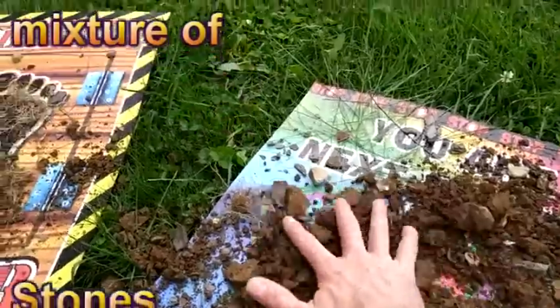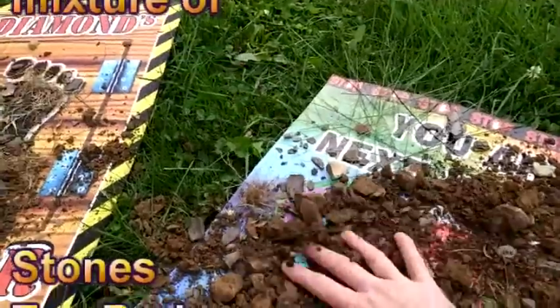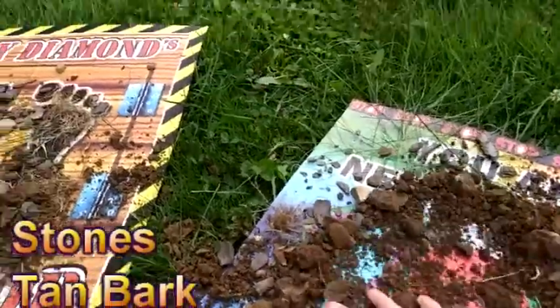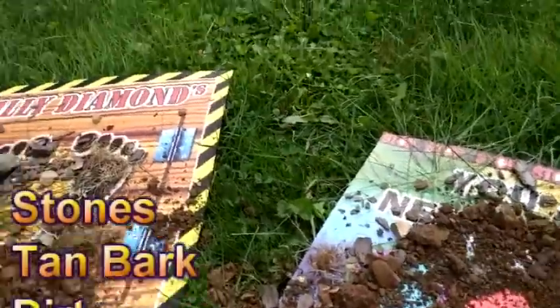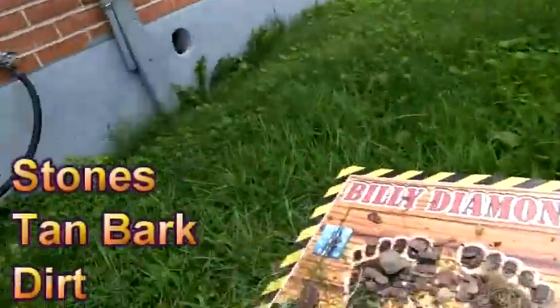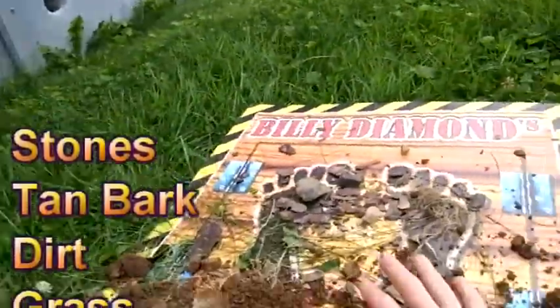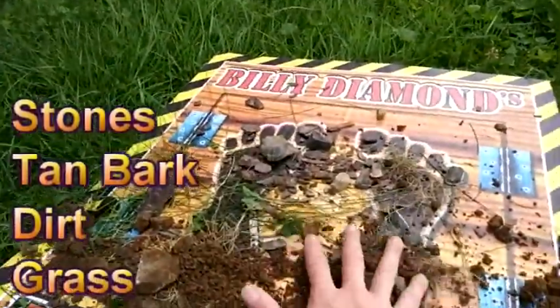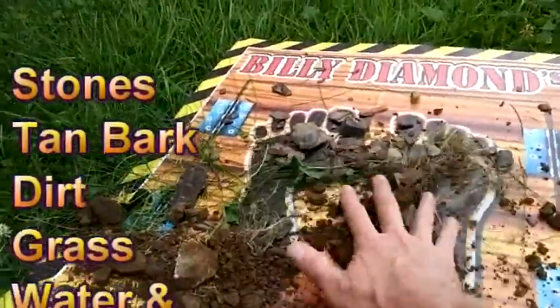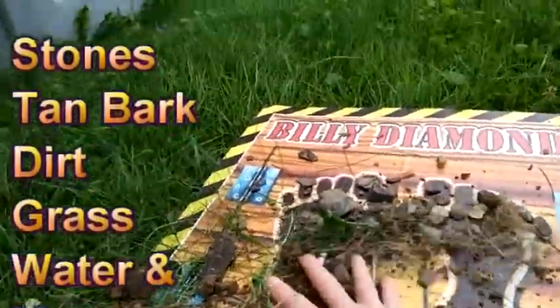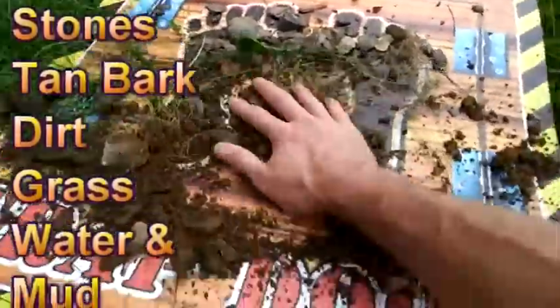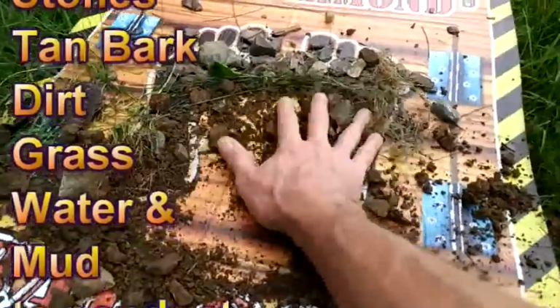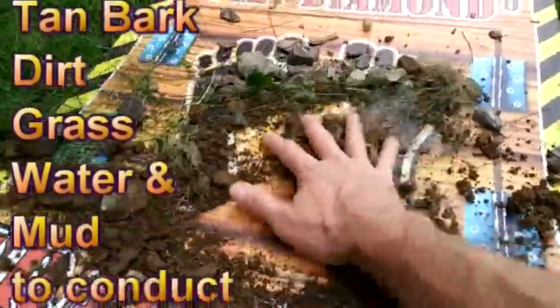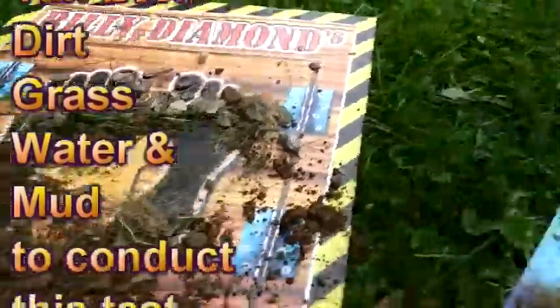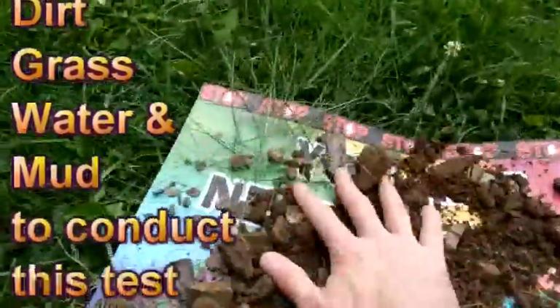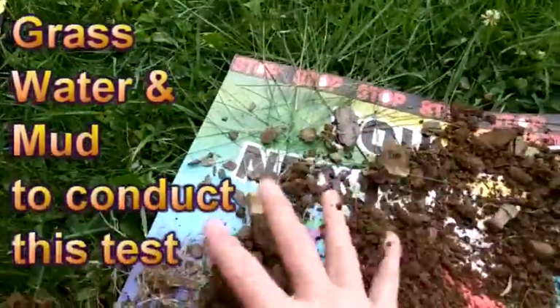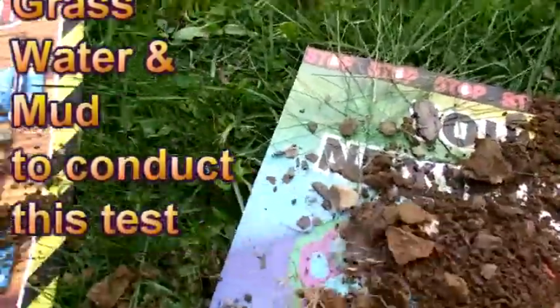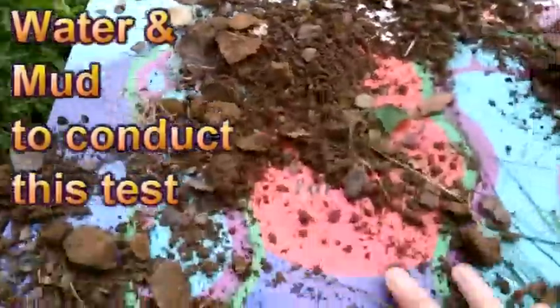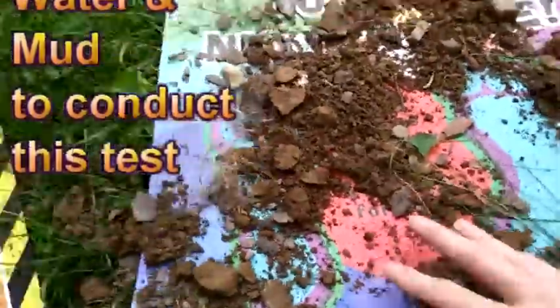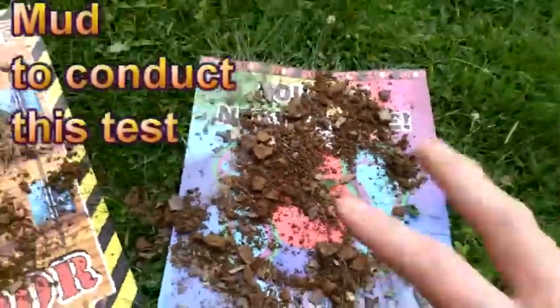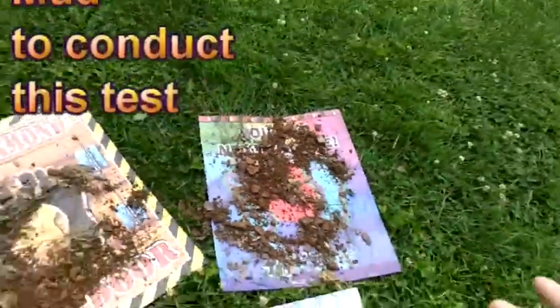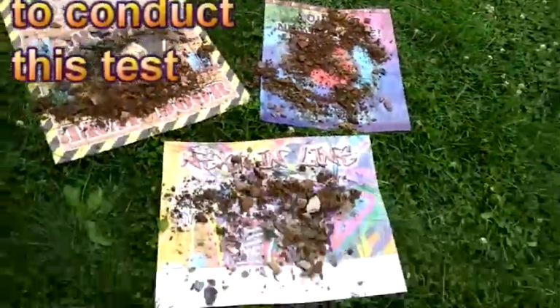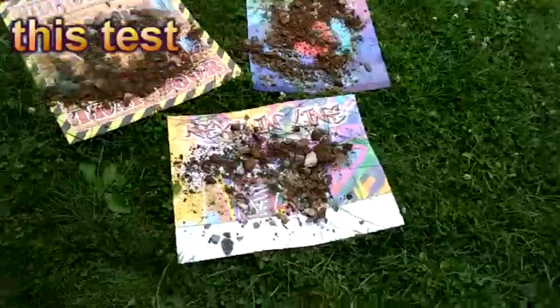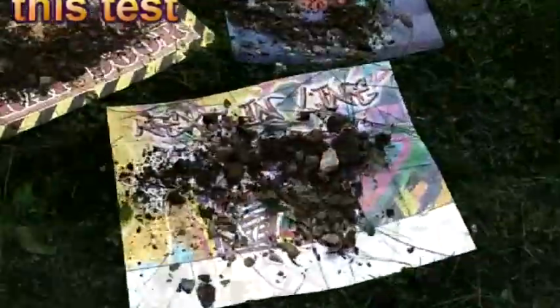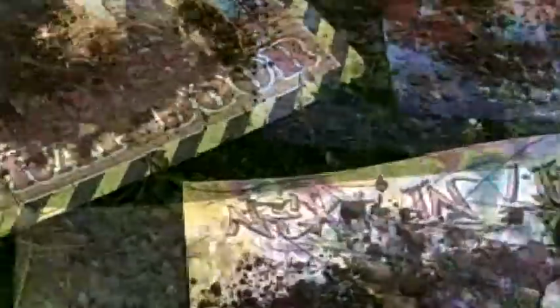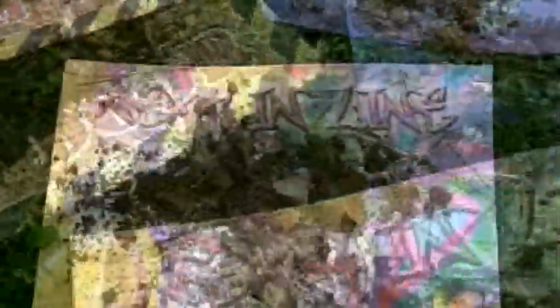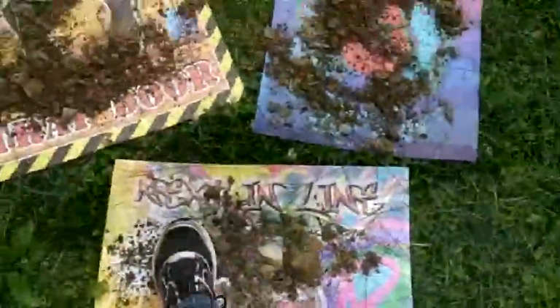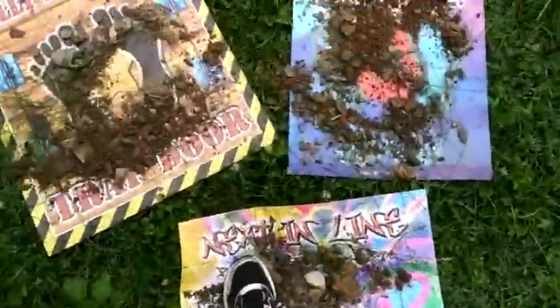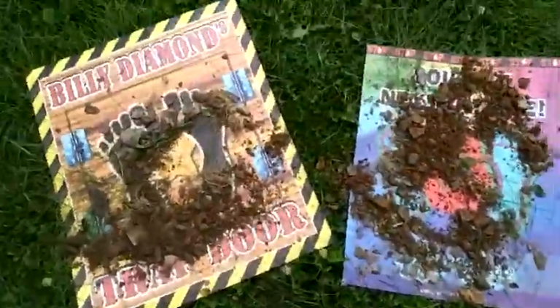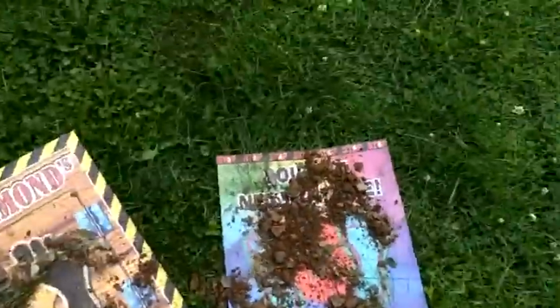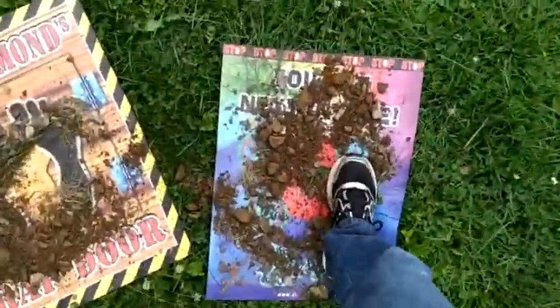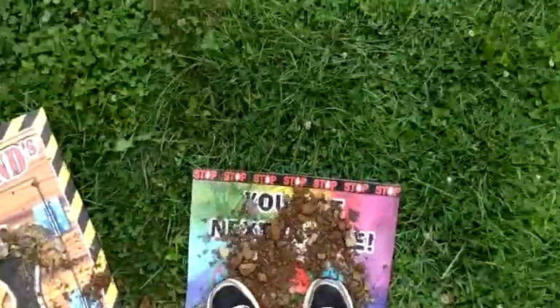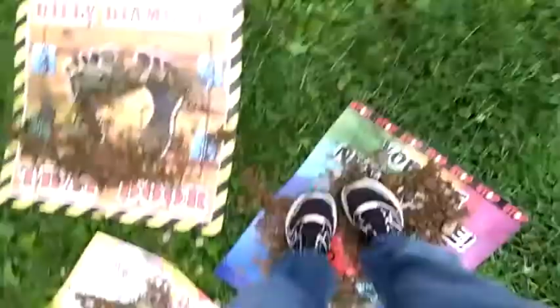Now I went a little crazy with this. You can see here I've used stone, handbark, dirt, grass, water, and even some mud in this test that I'm about to do for you.